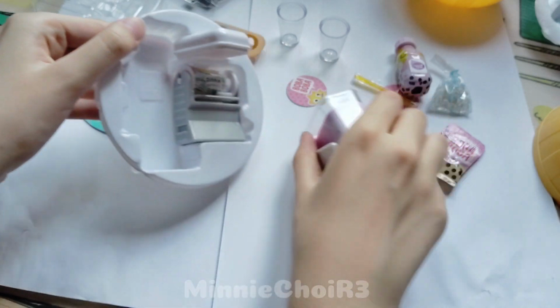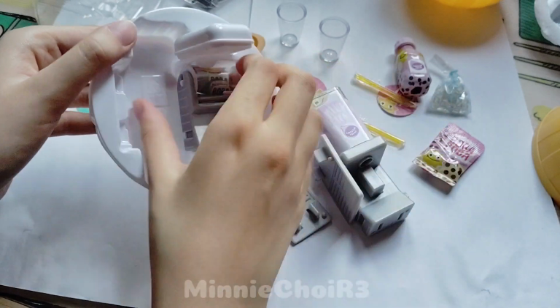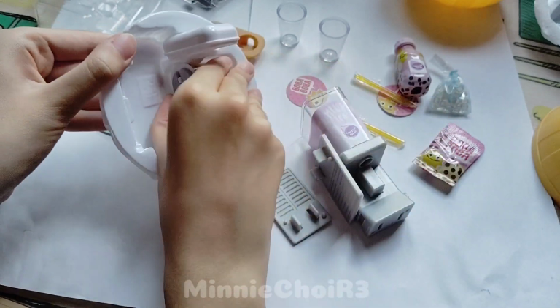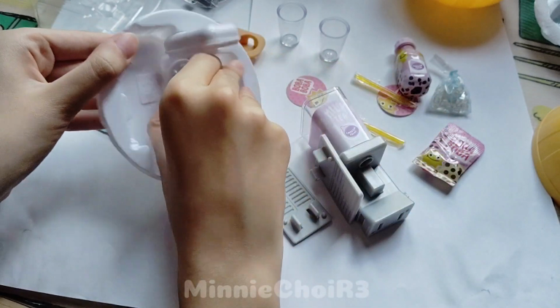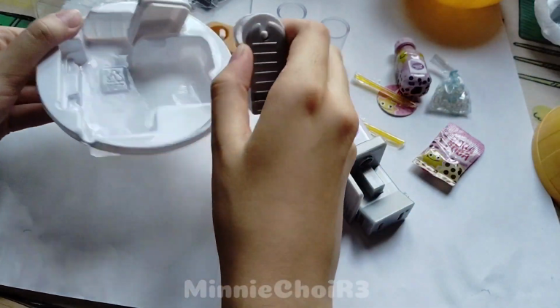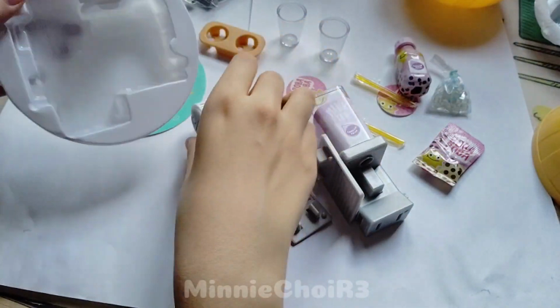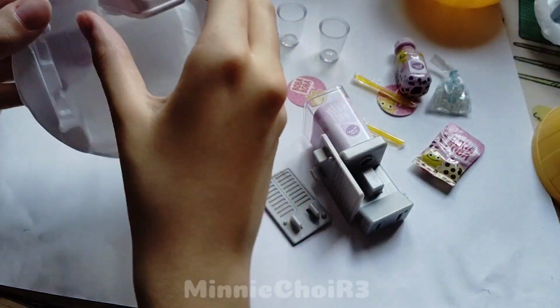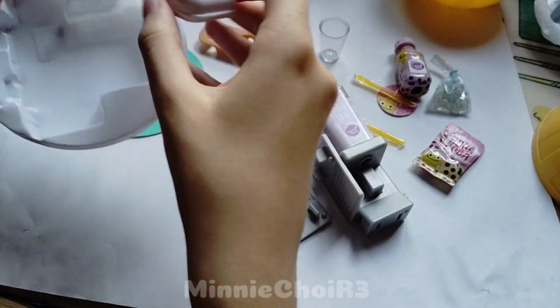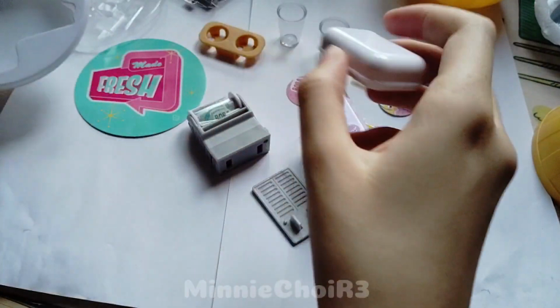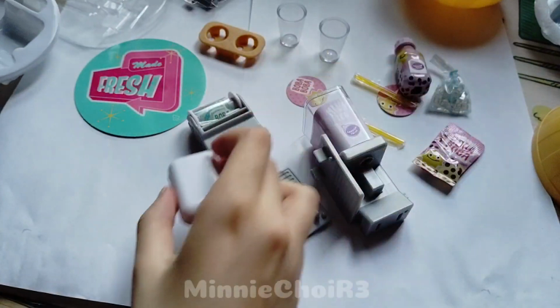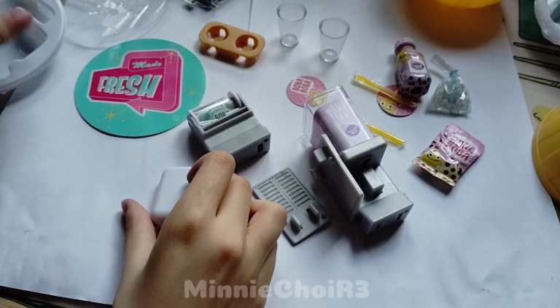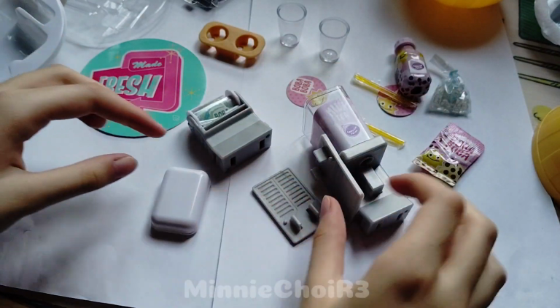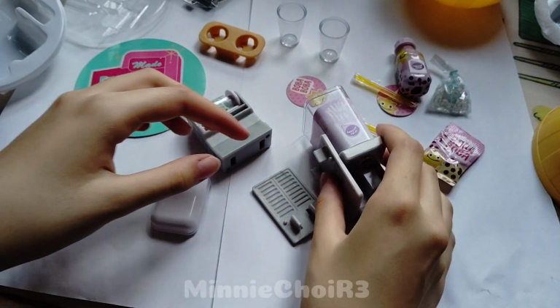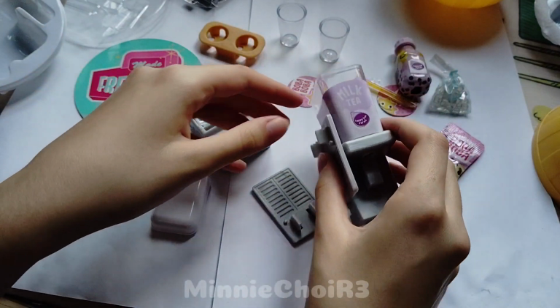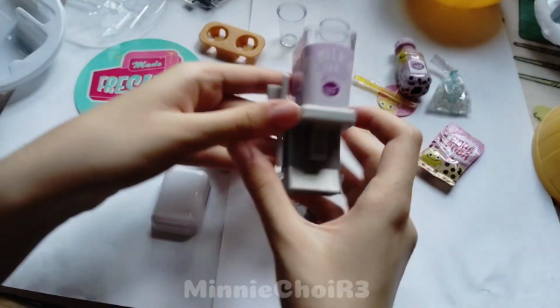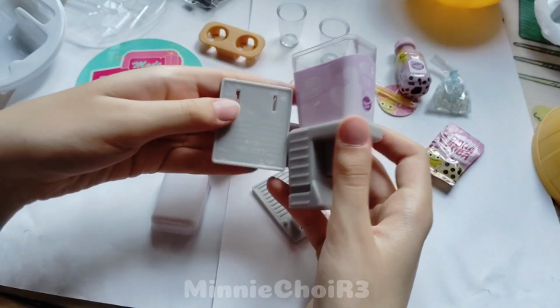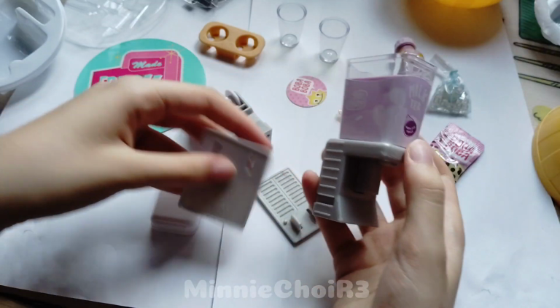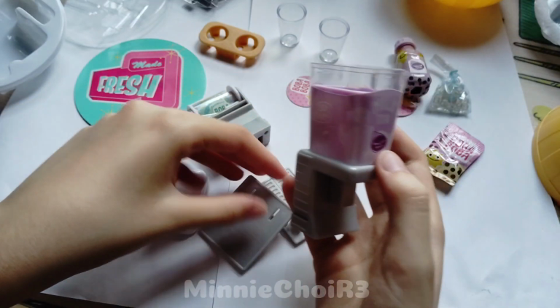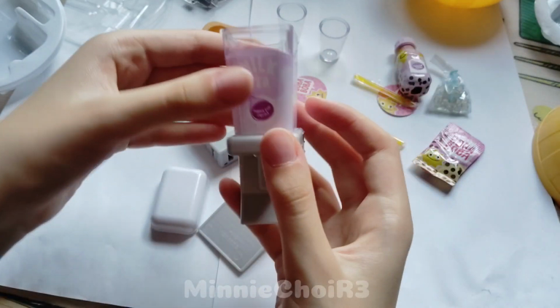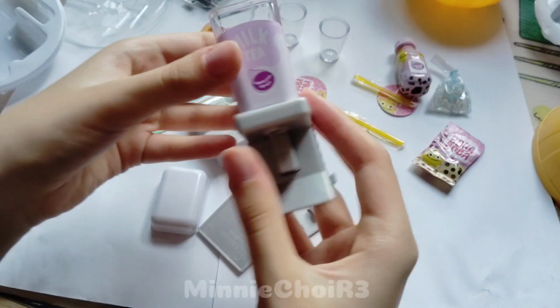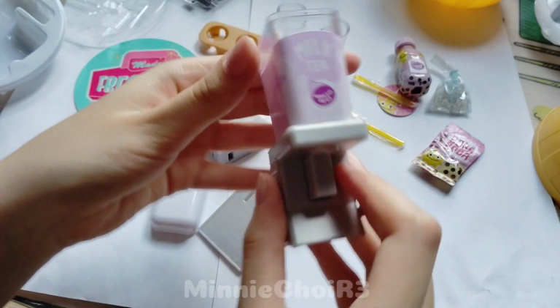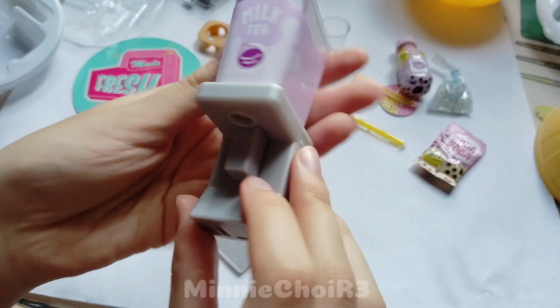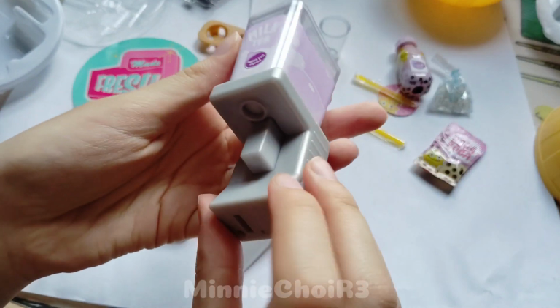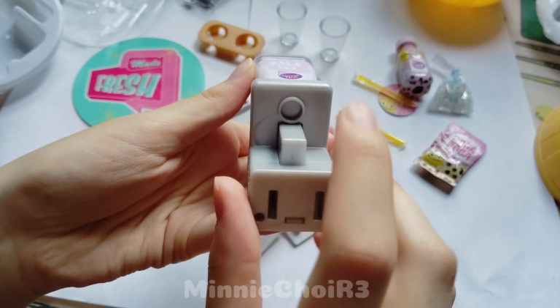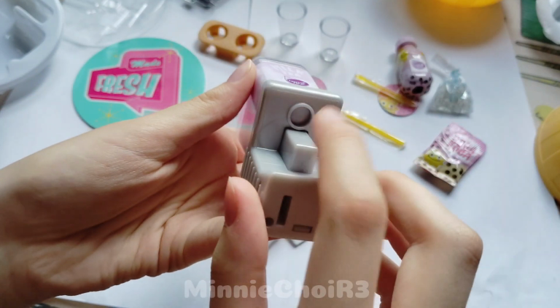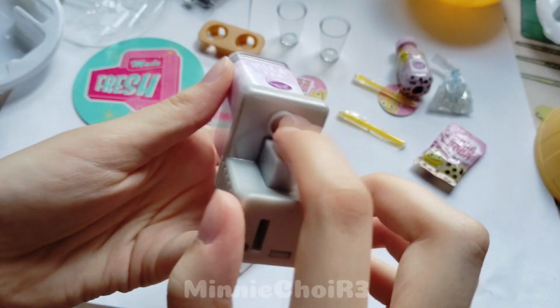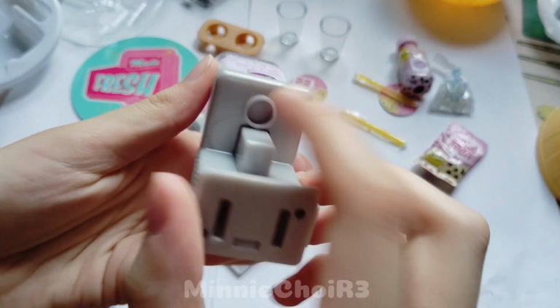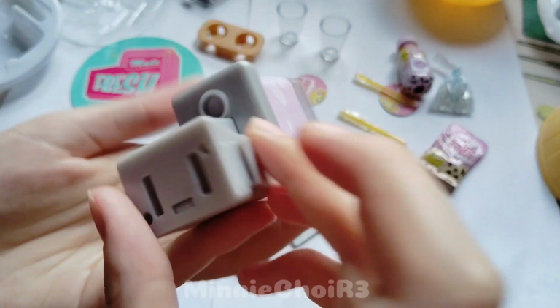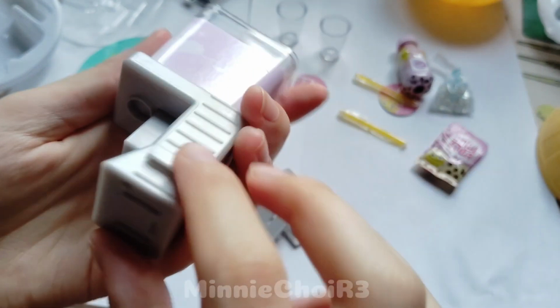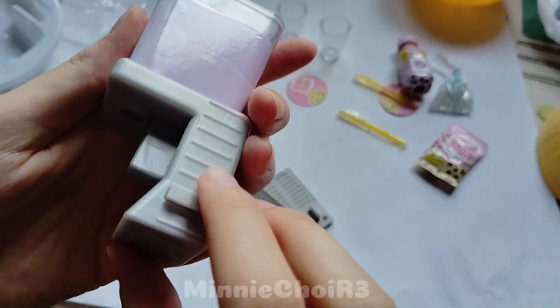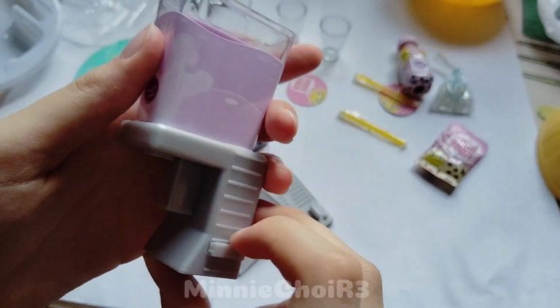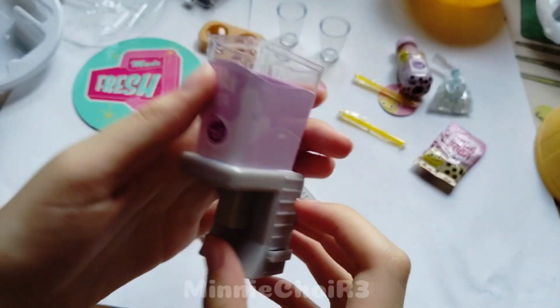I will try my best to build this little machine very quickly. I don't know exactly how it works, but I think we need to put the liquid here and then it will fall through this hole. Let's try that.